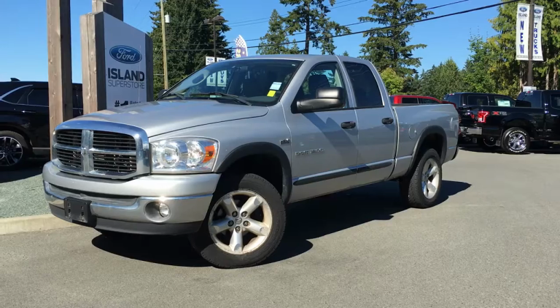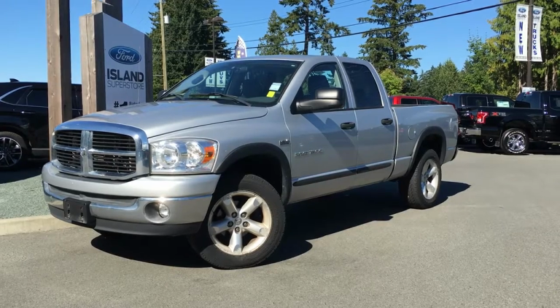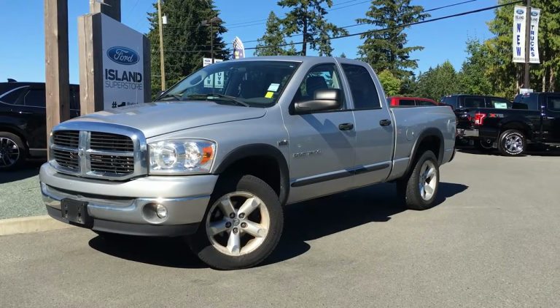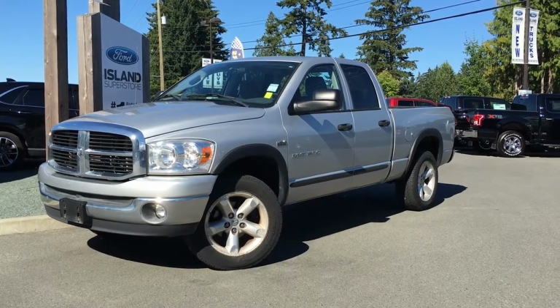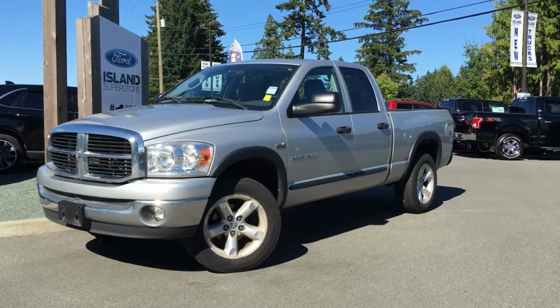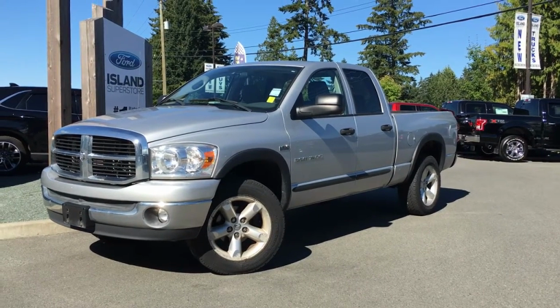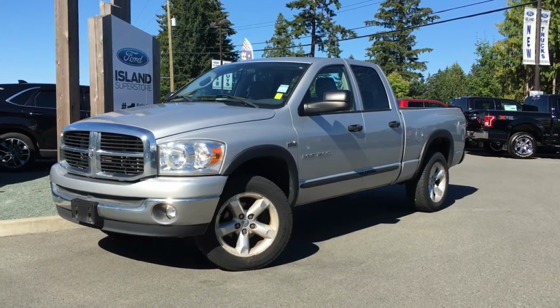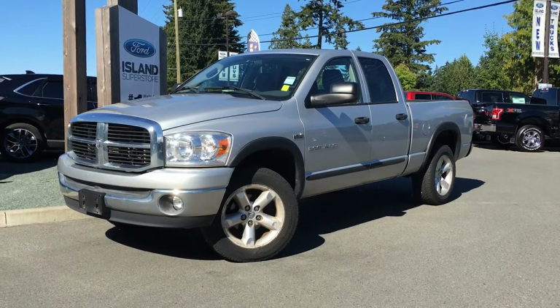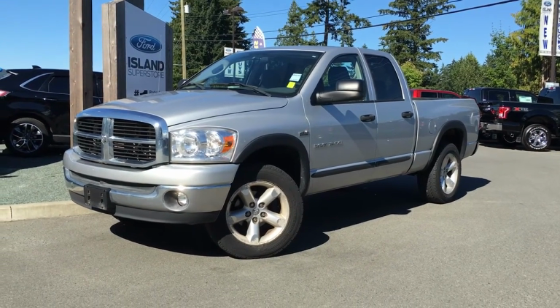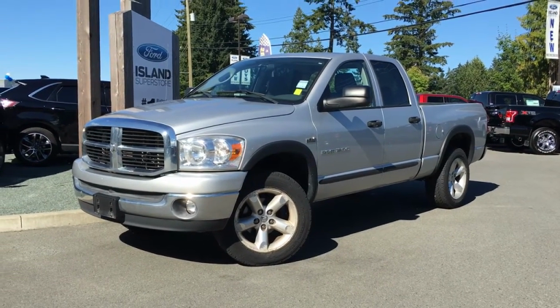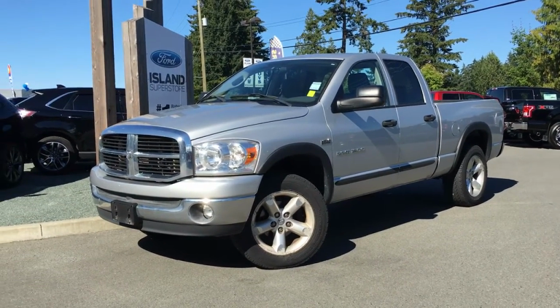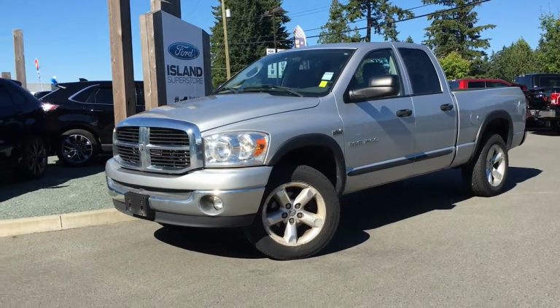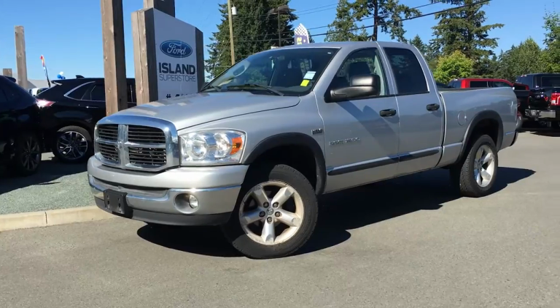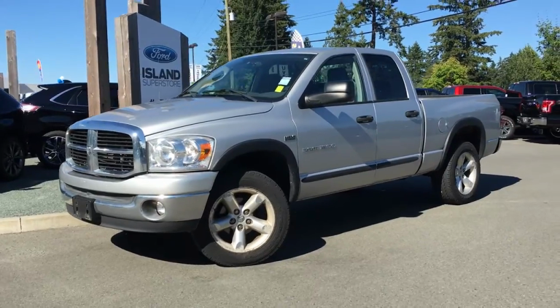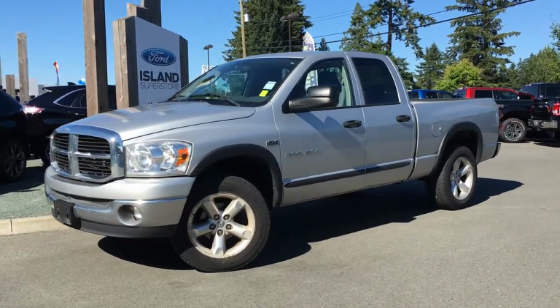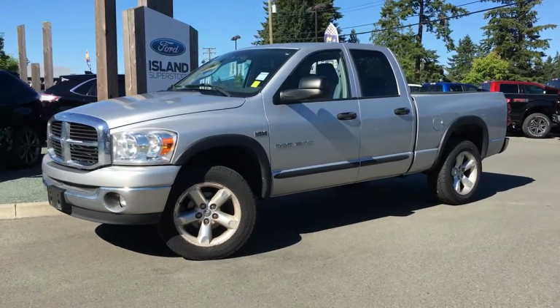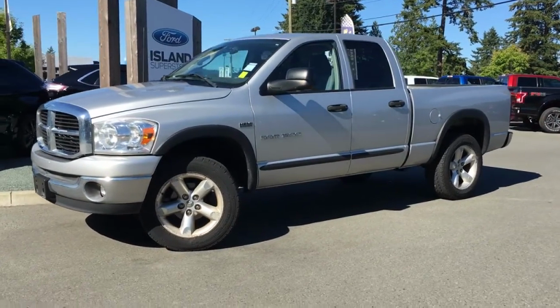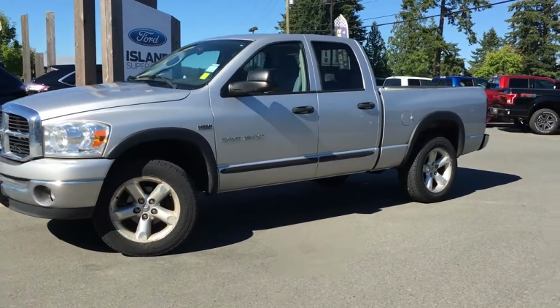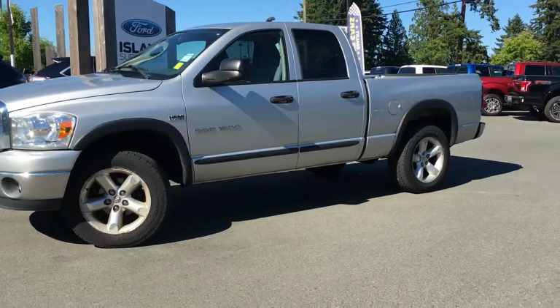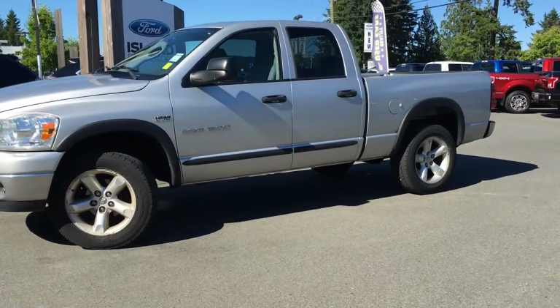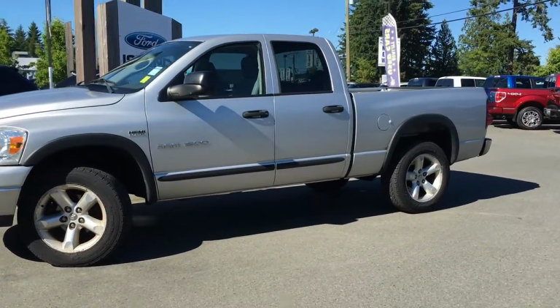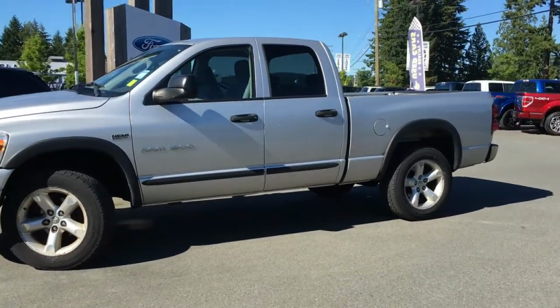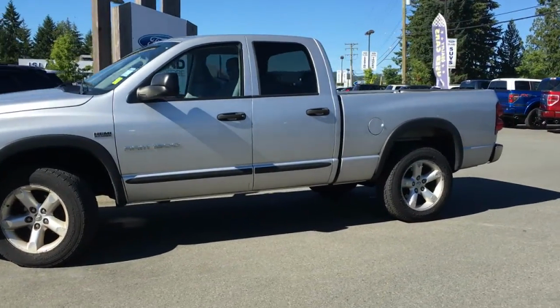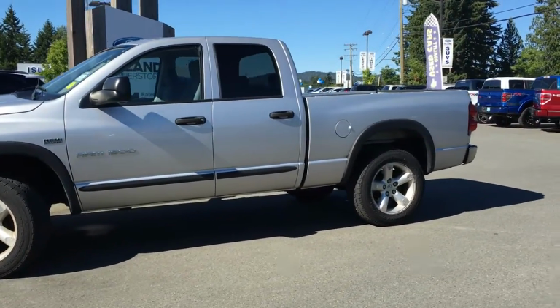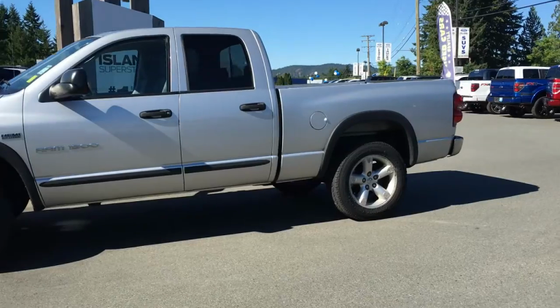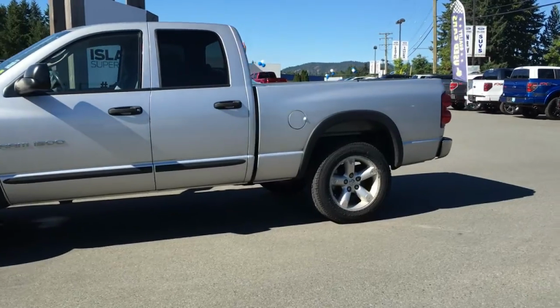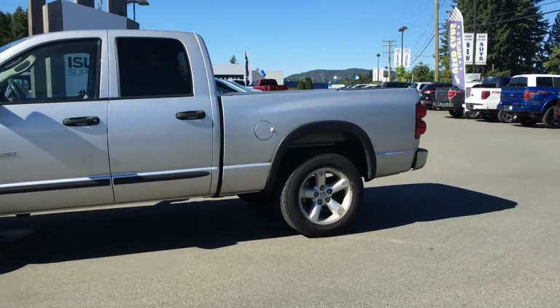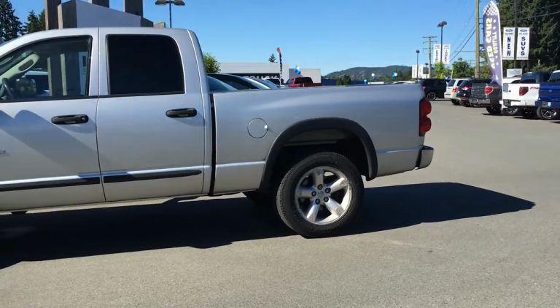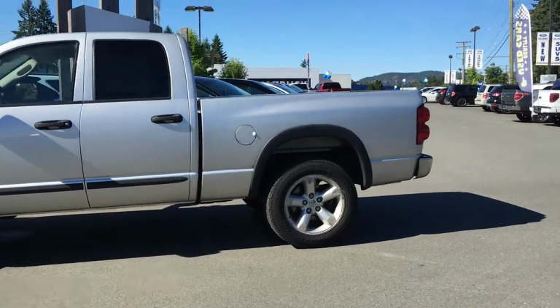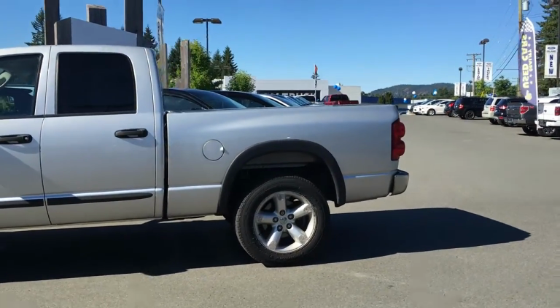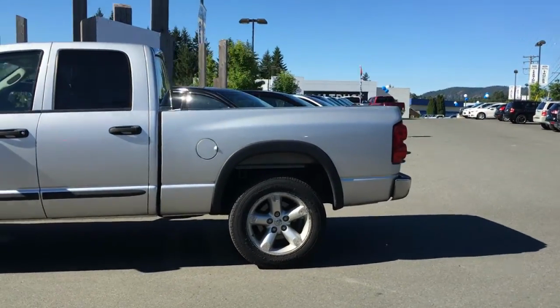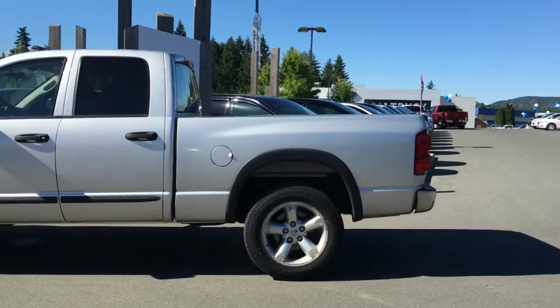Welcome to Island Ford Superstore, located on Norcross Road, Duncan, B.C. Today we're looking at a 2007 Dodge Ram 1500. It has a silver exterior and a grey cloth interior, four doors, with seating for six.